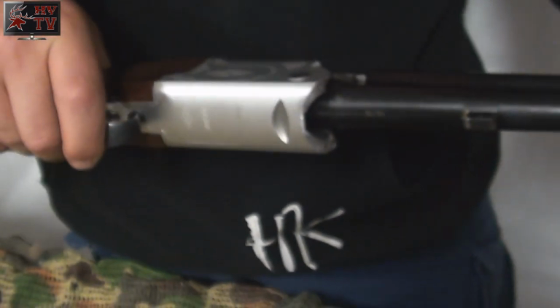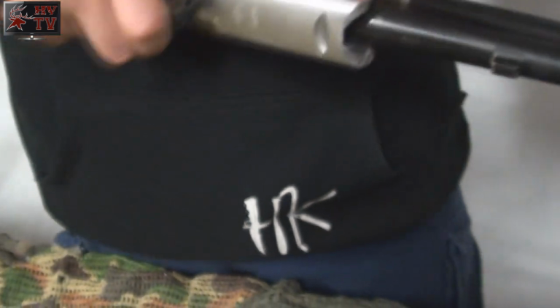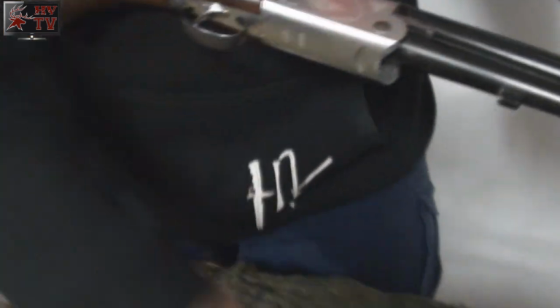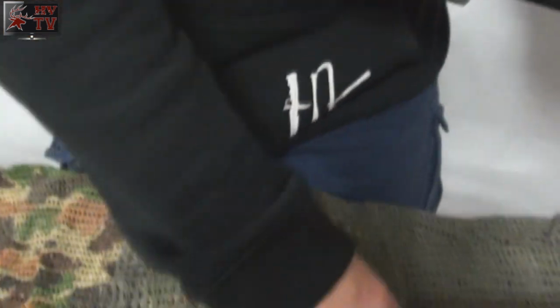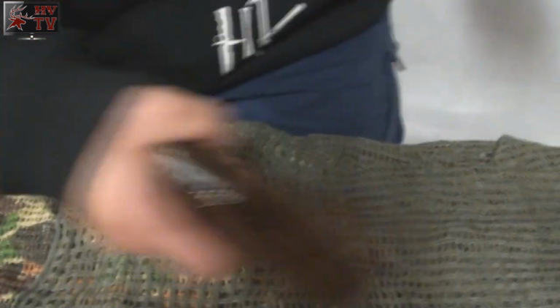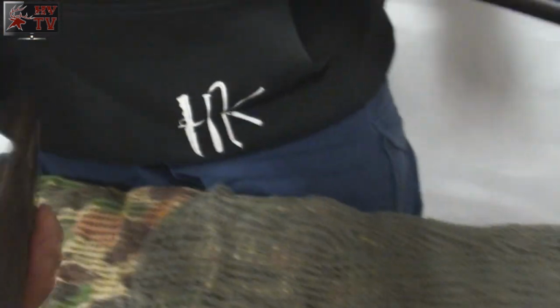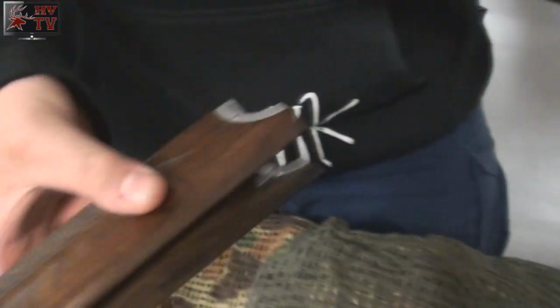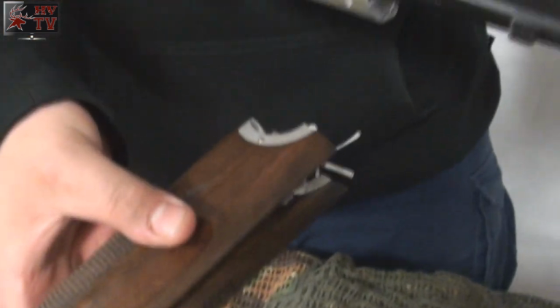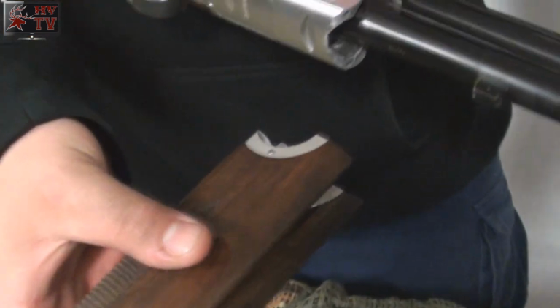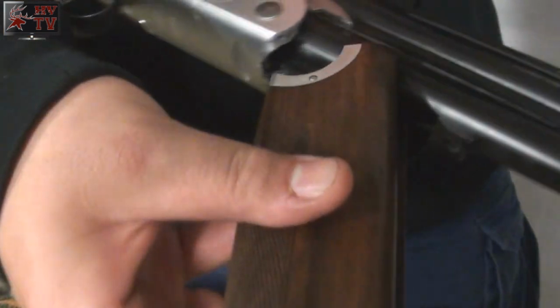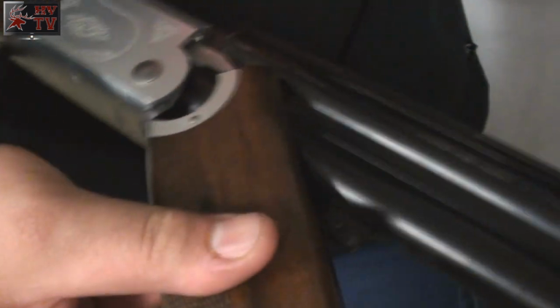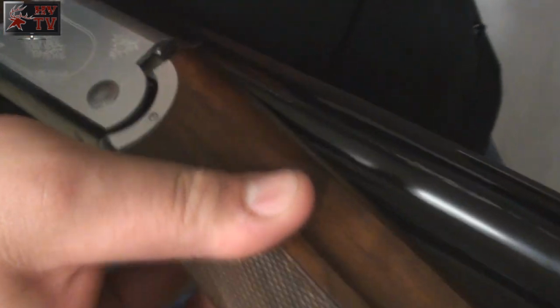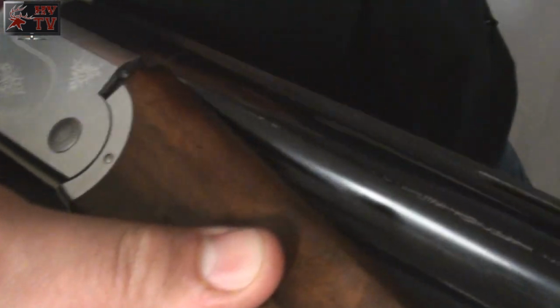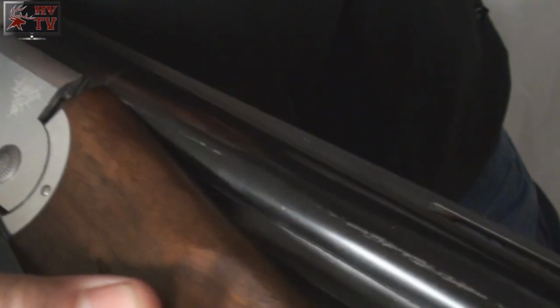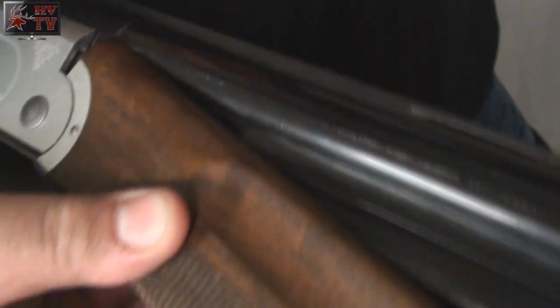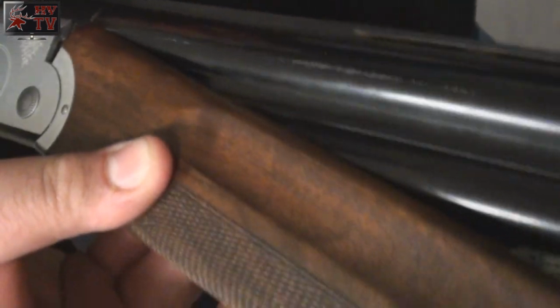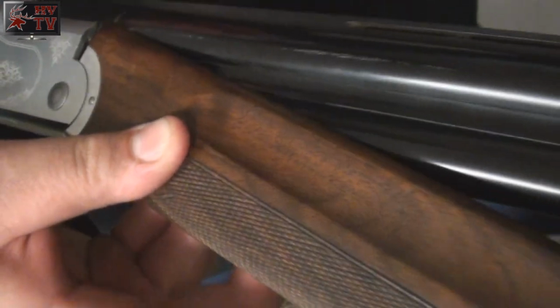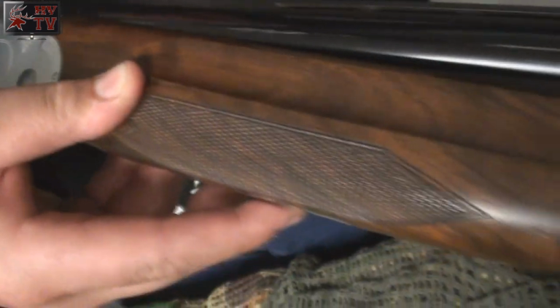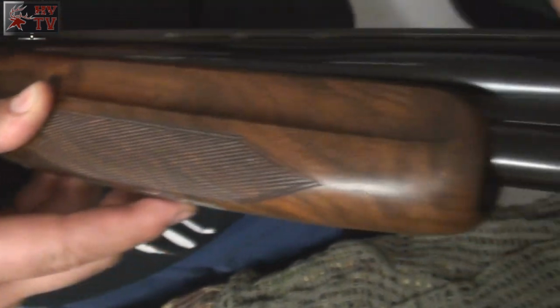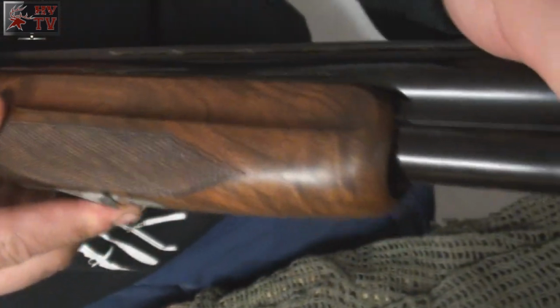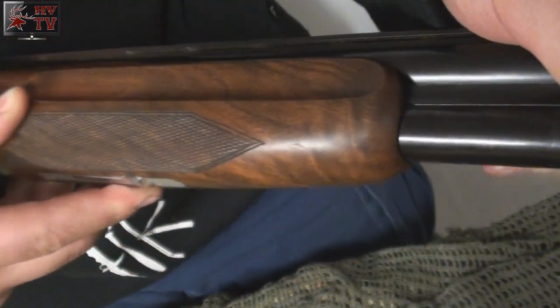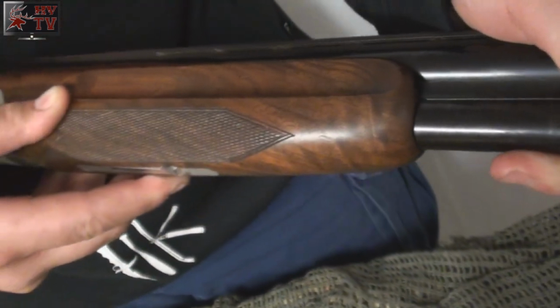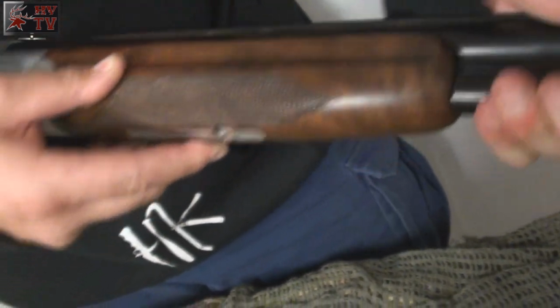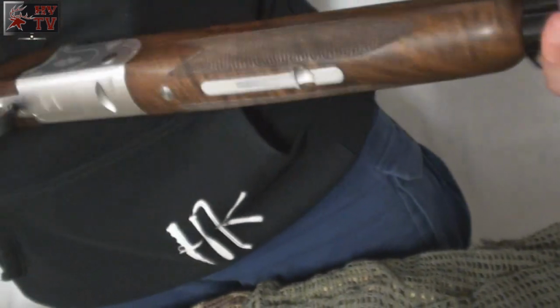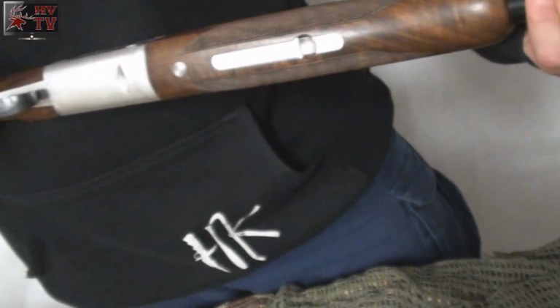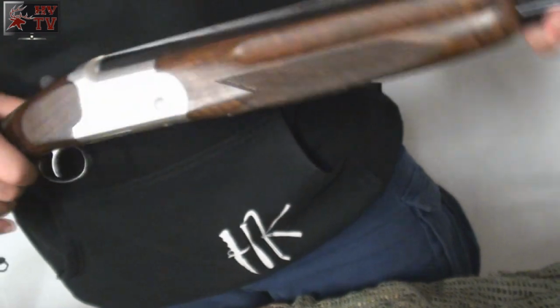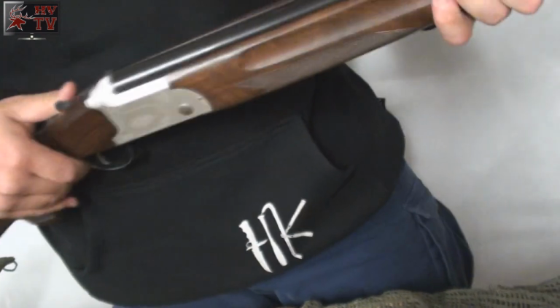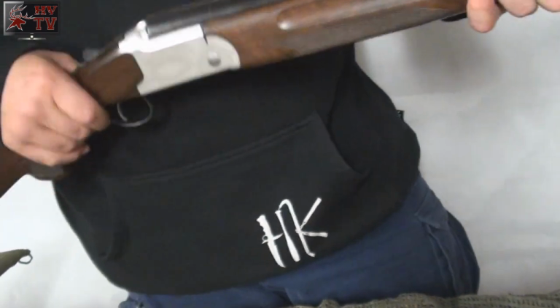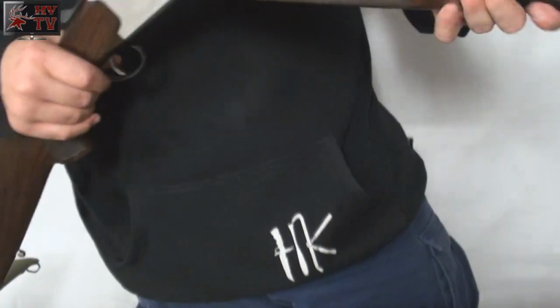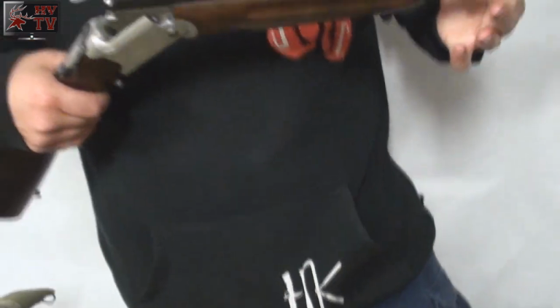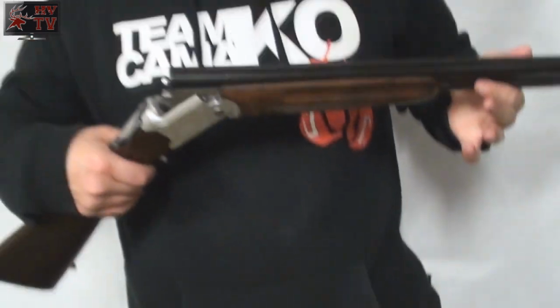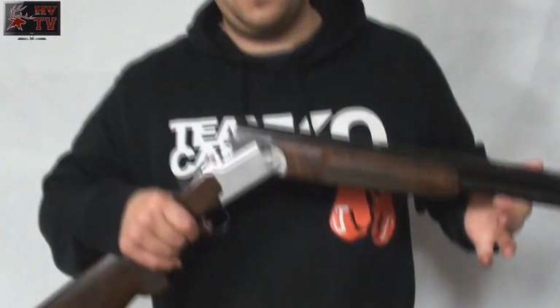Once that's done, grab the front part of your stock. Make sure you put the back on first. Make sure that is nice and flush in there. Once you hear that click, it's completed. Then it's ready to go.